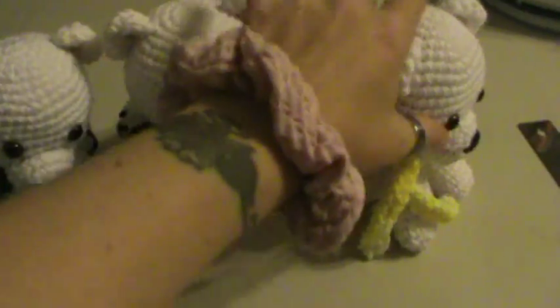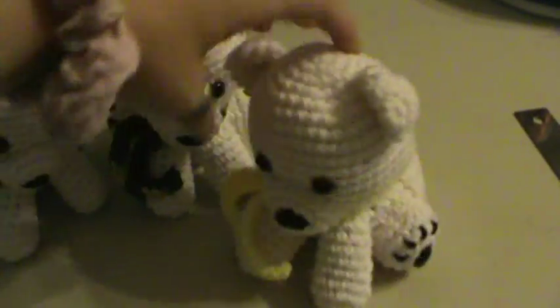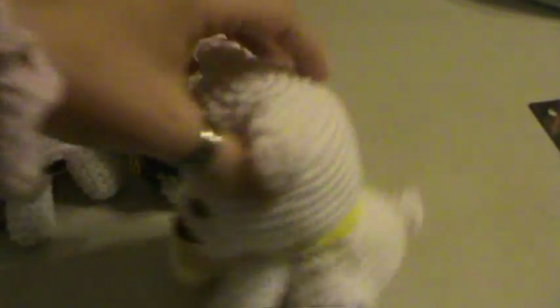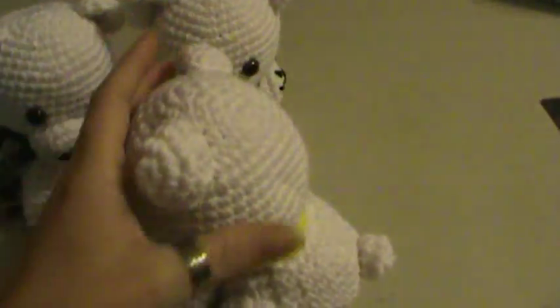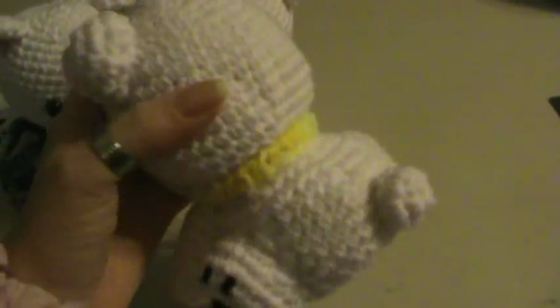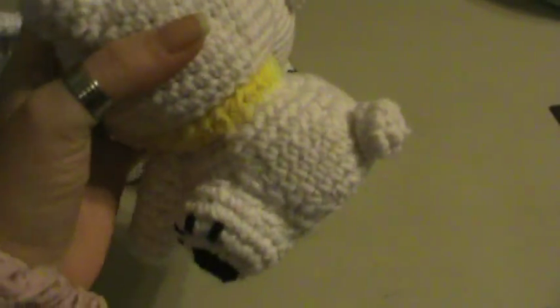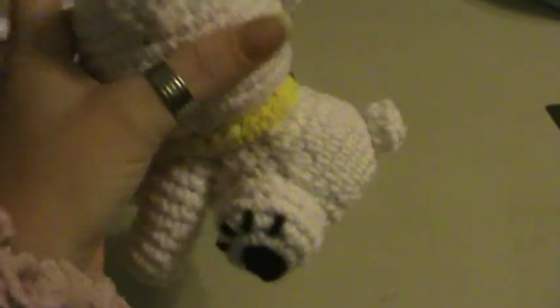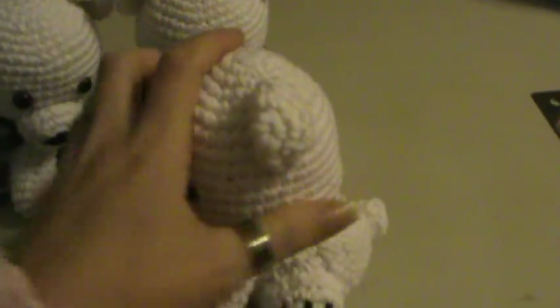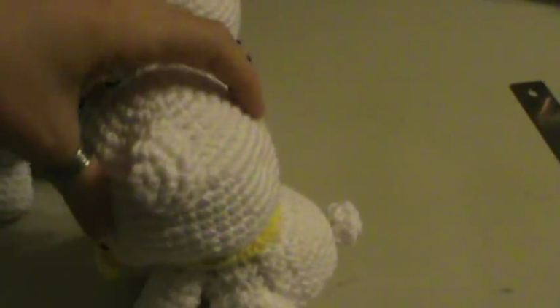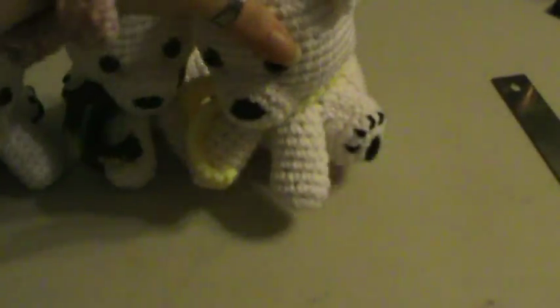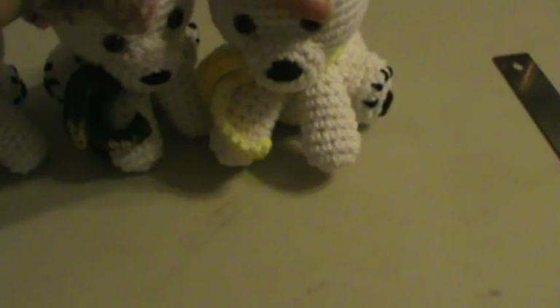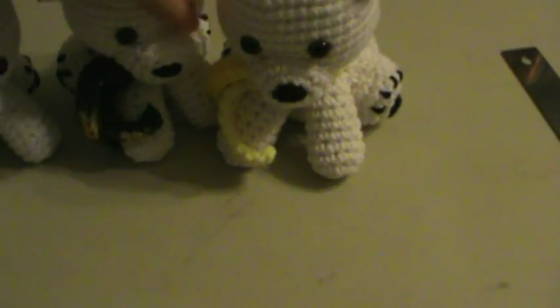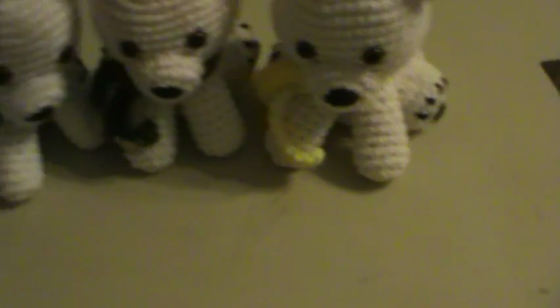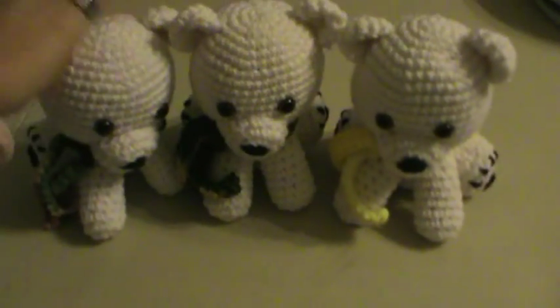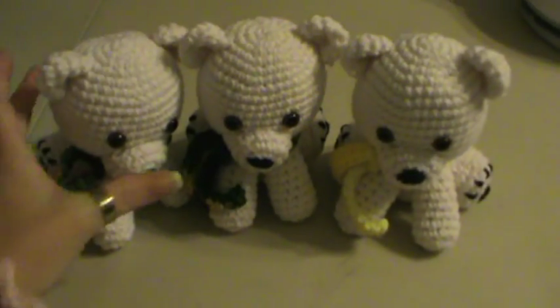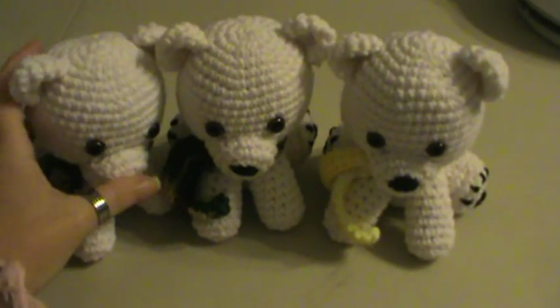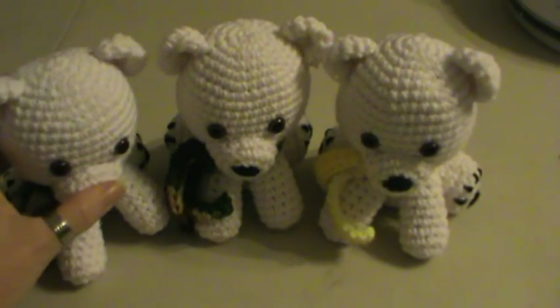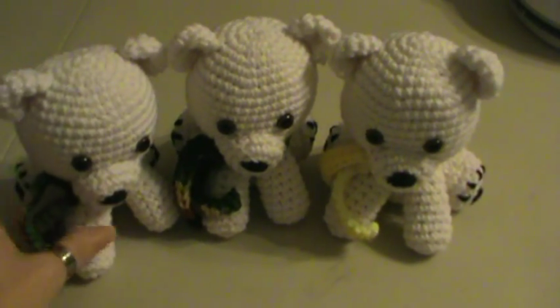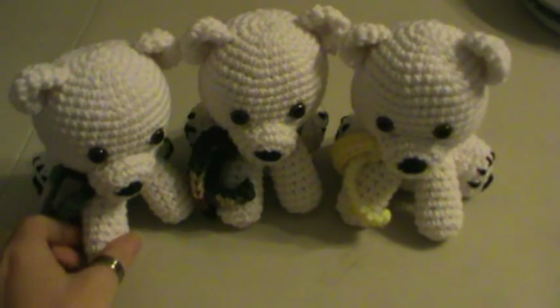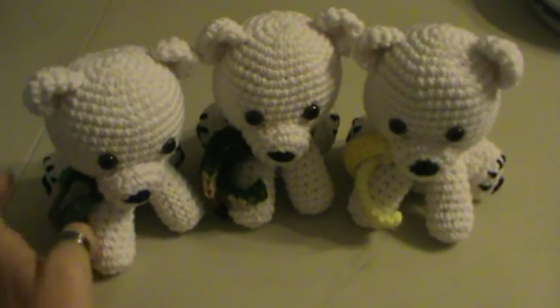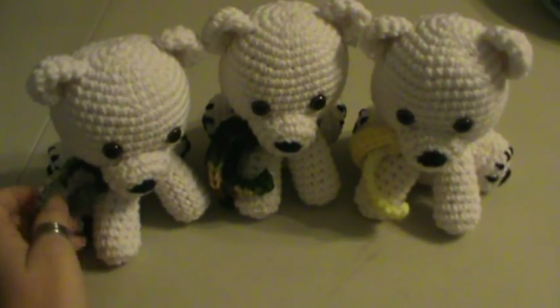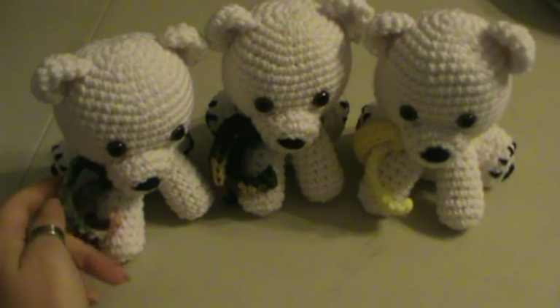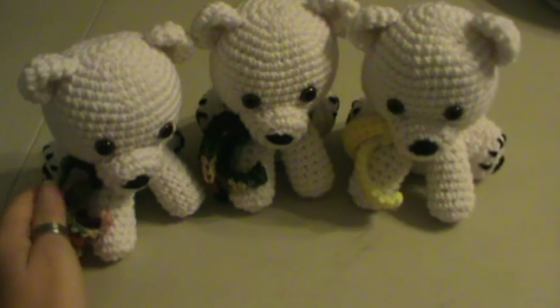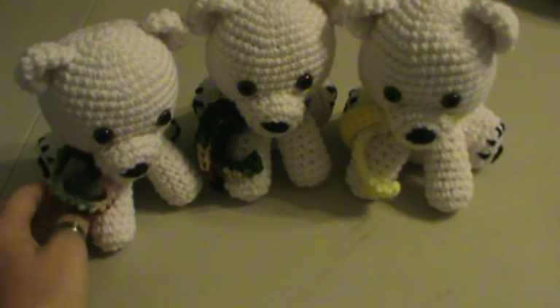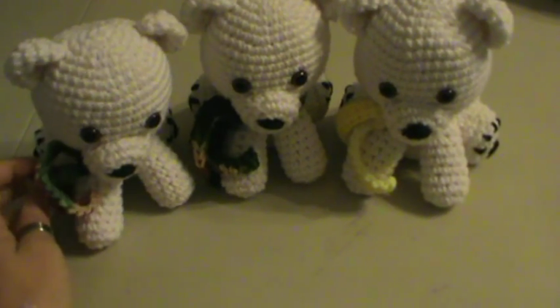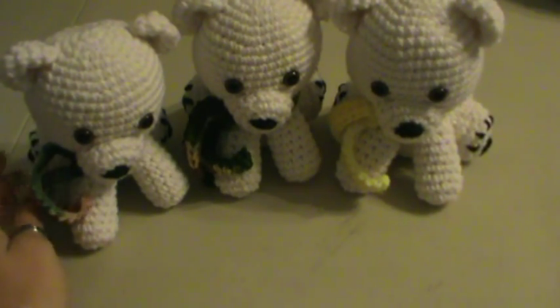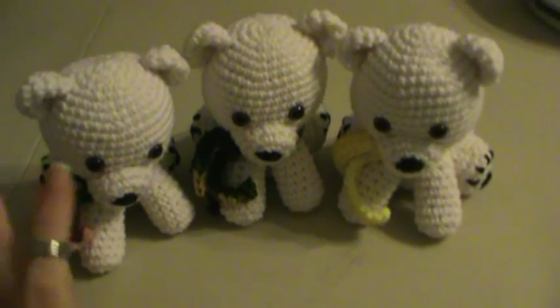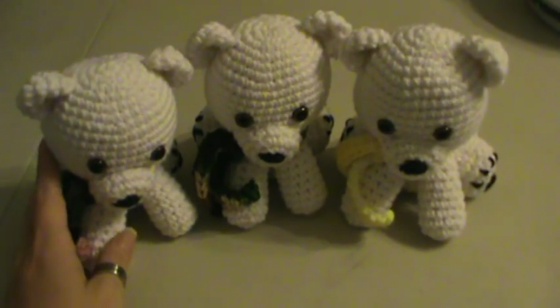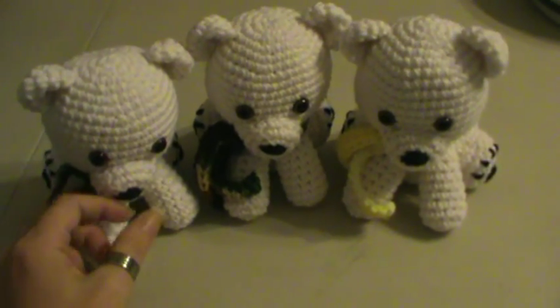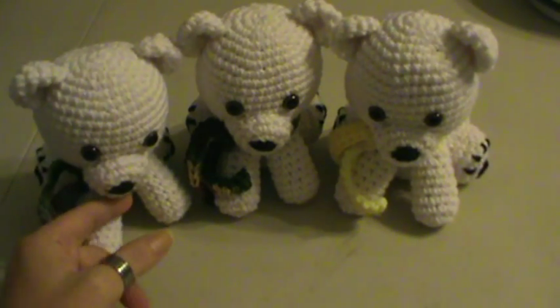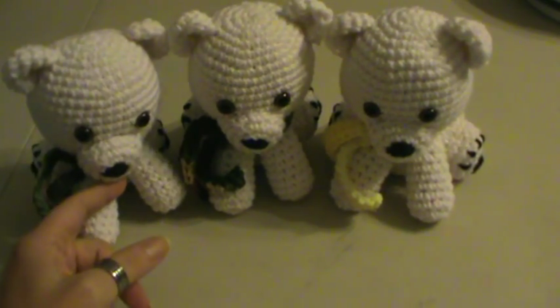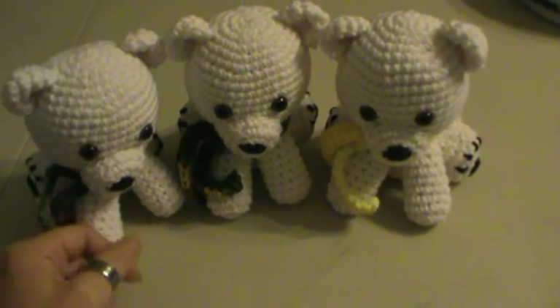I just wanted to show it to you — it's so cute. Look at the little tail! I just wanted to share what I've created. I made these three guys. I started them last night and finished them up today. Just wanted to share how cute they were.